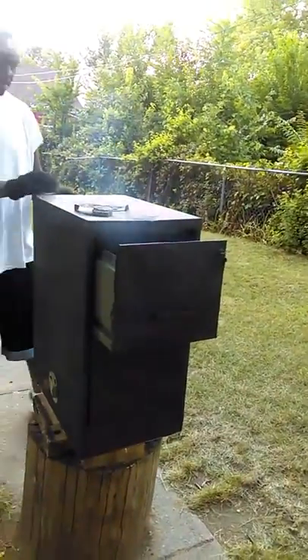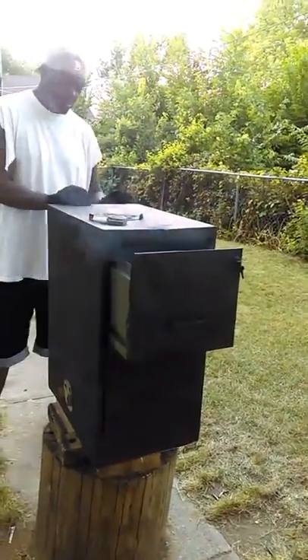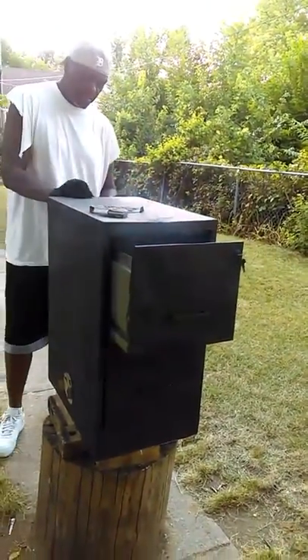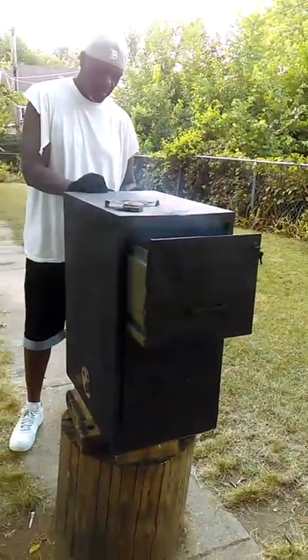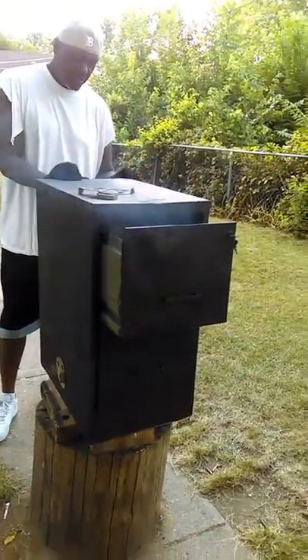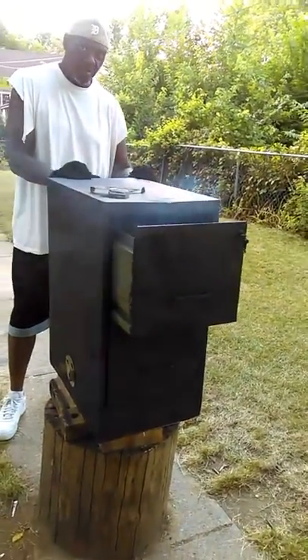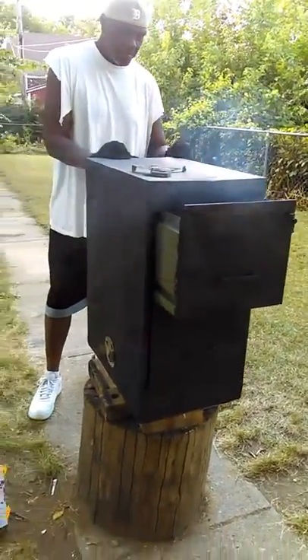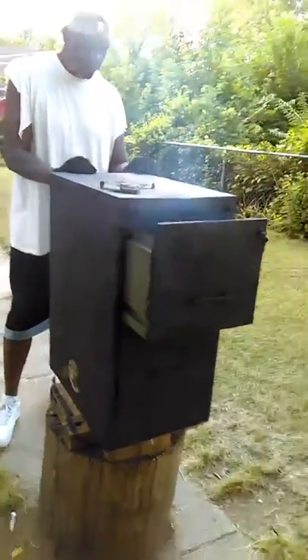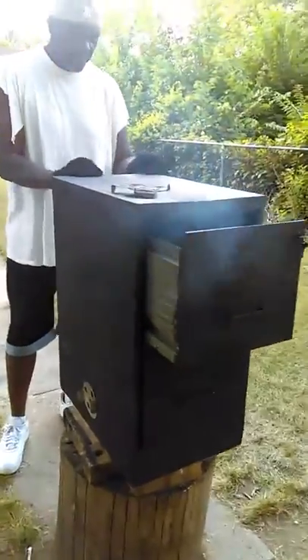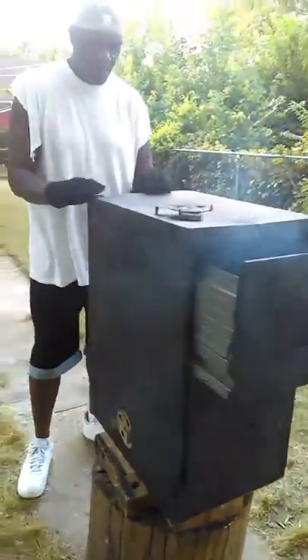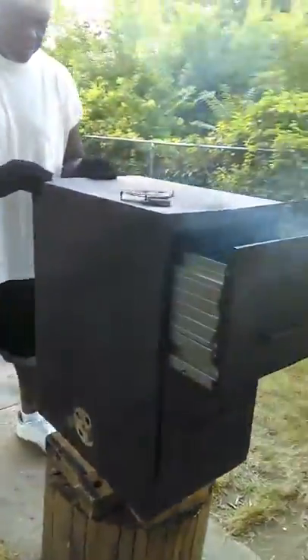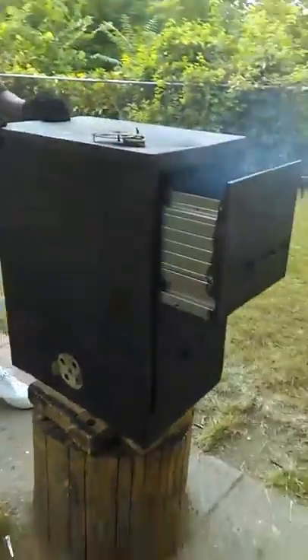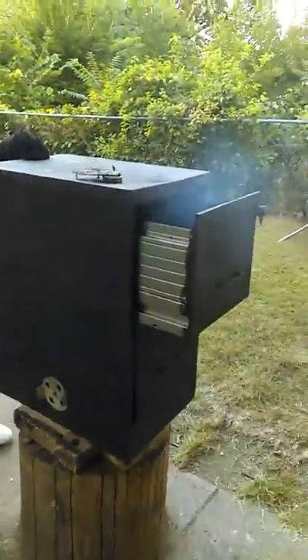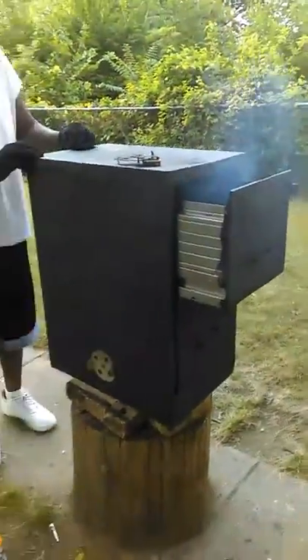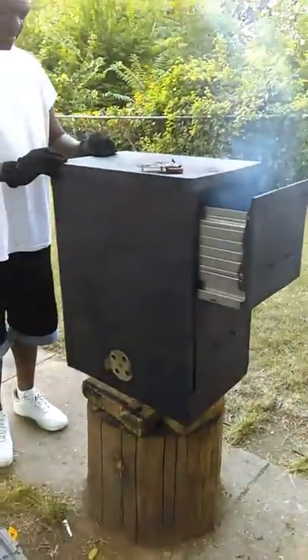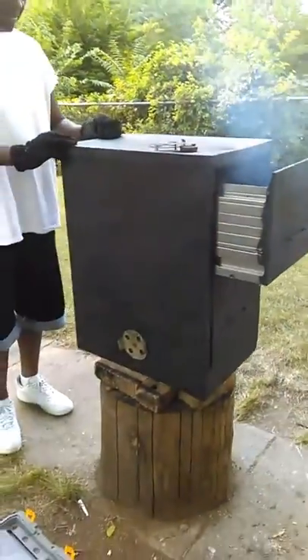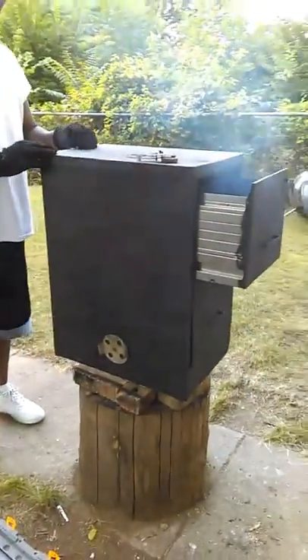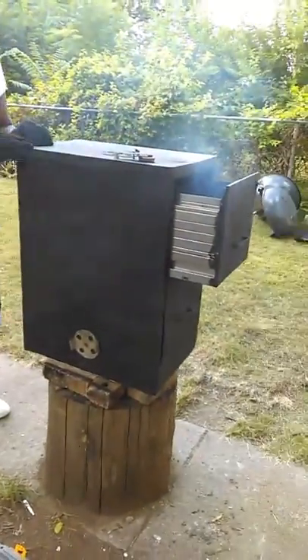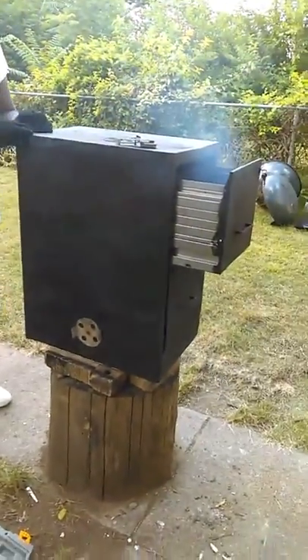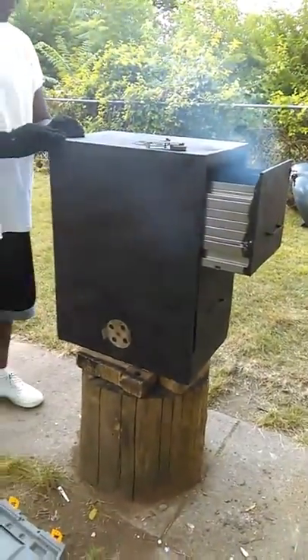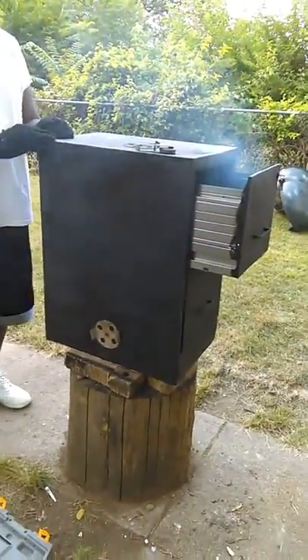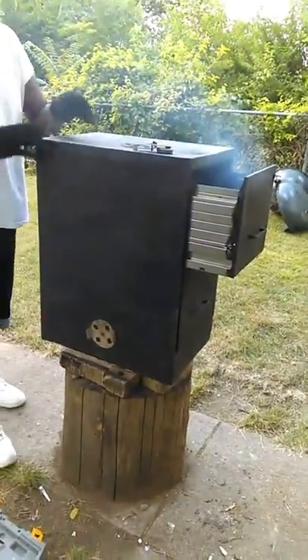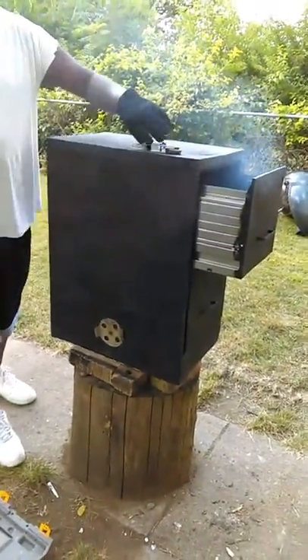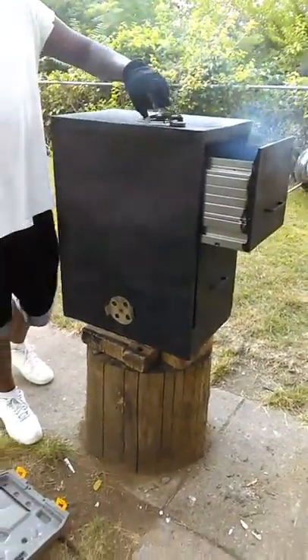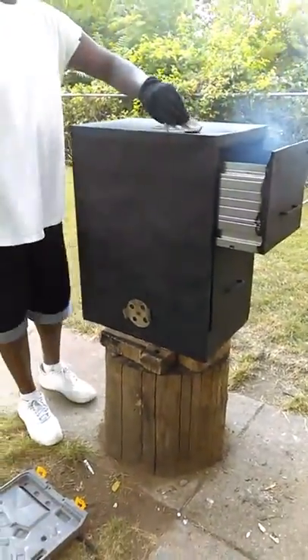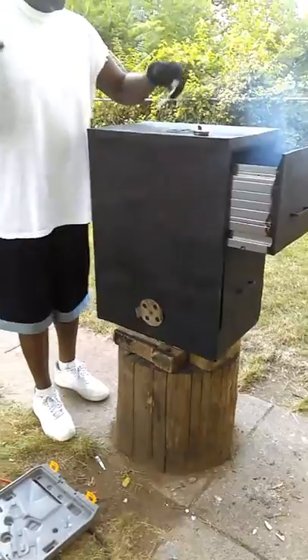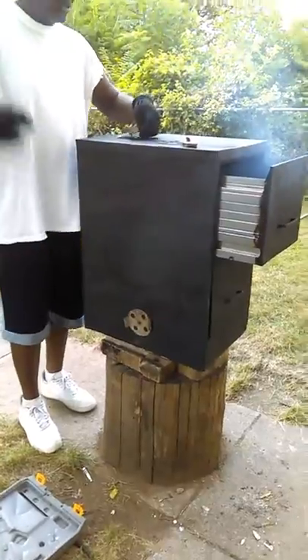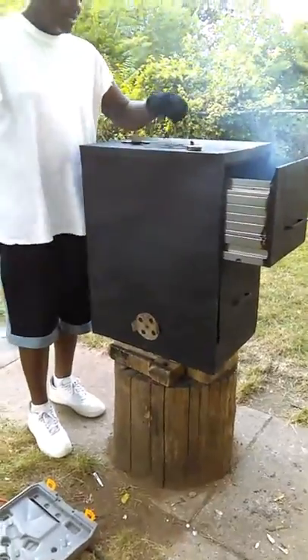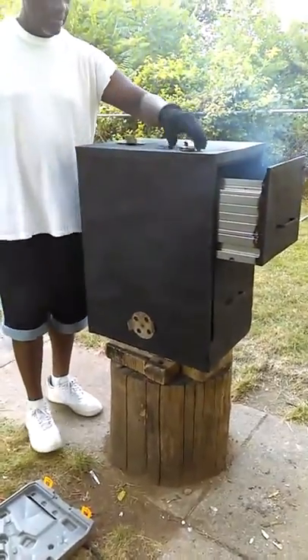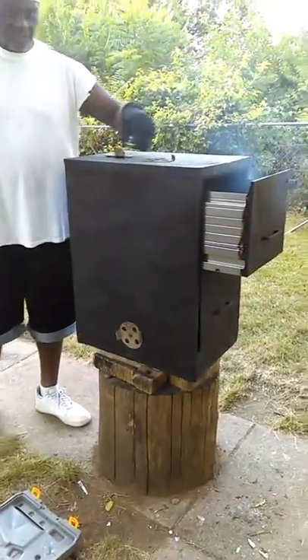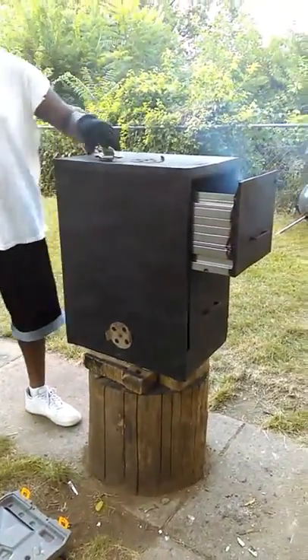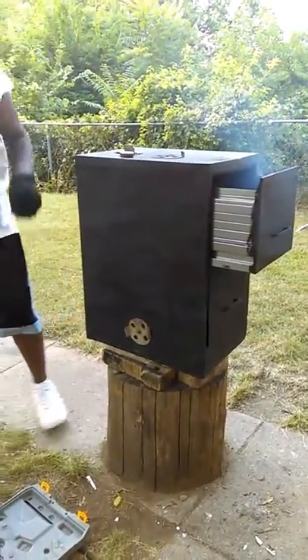My husband made a homemade smoker out of an old file cabinet, and it really works. It's only a two-drawer, but it still works.